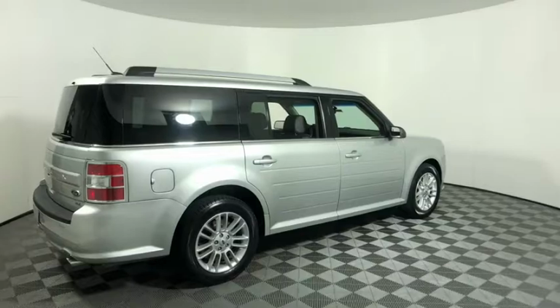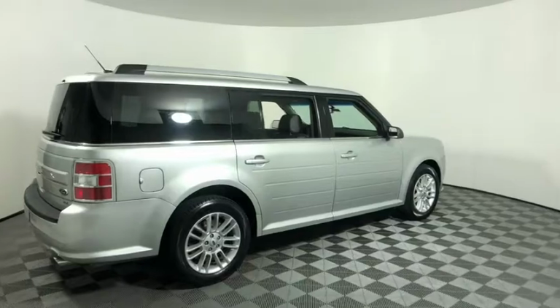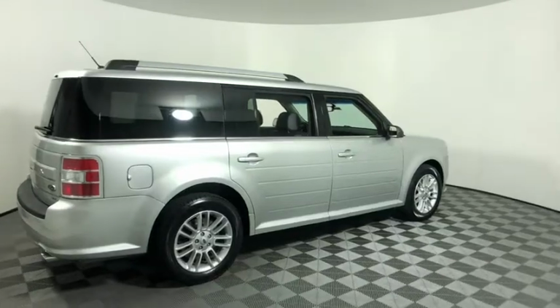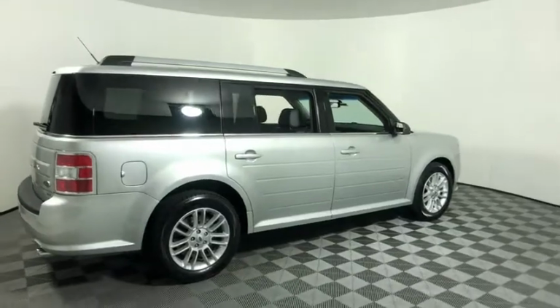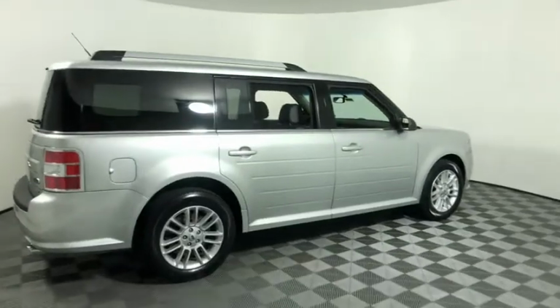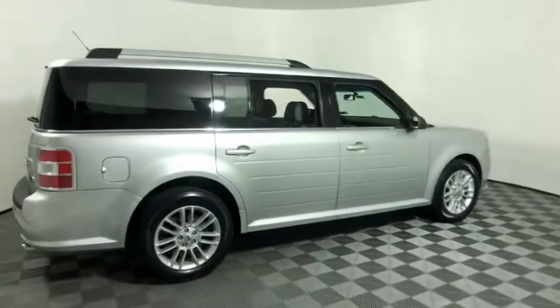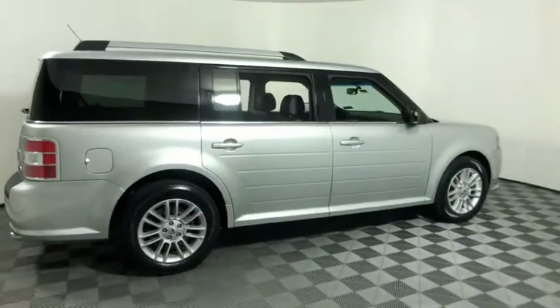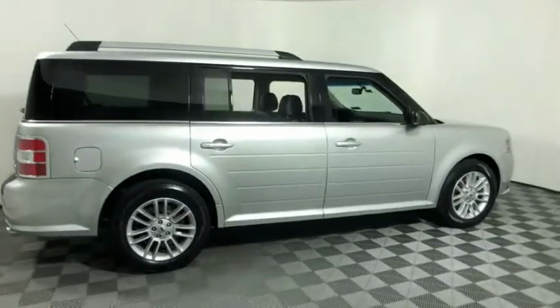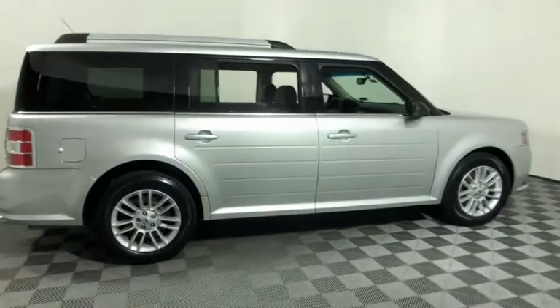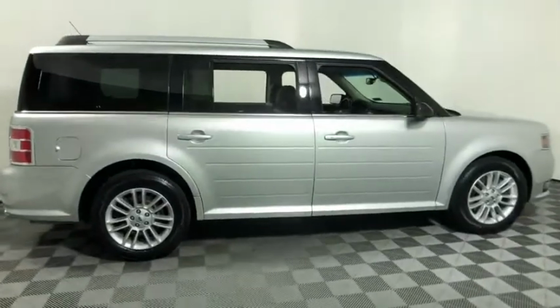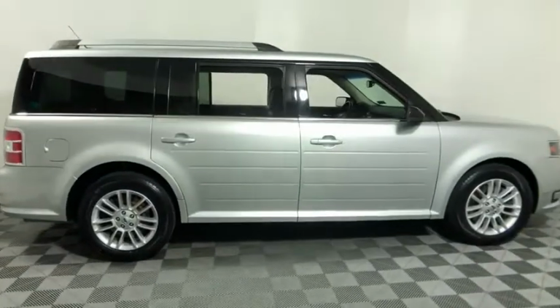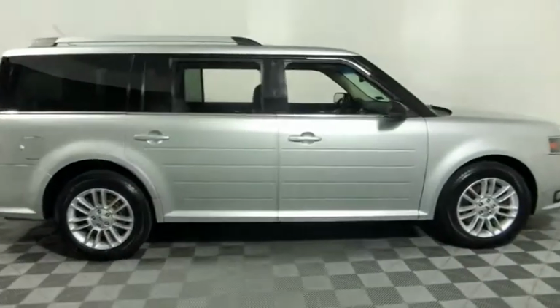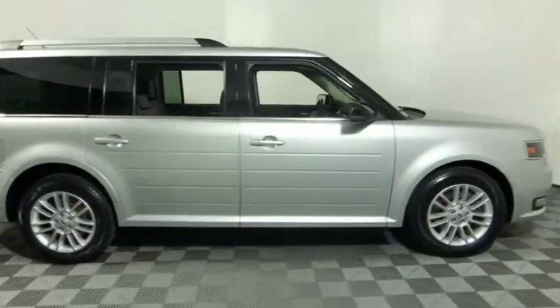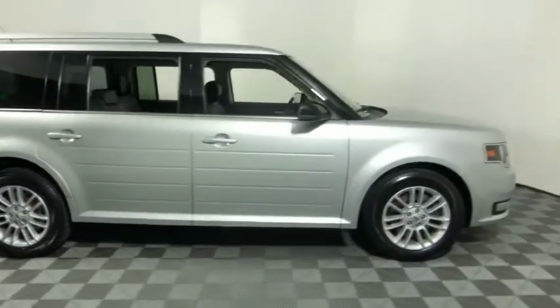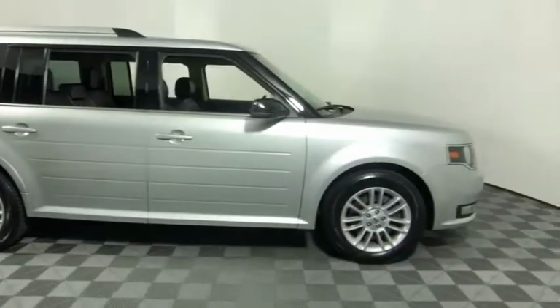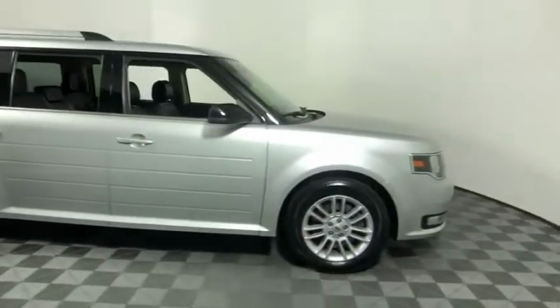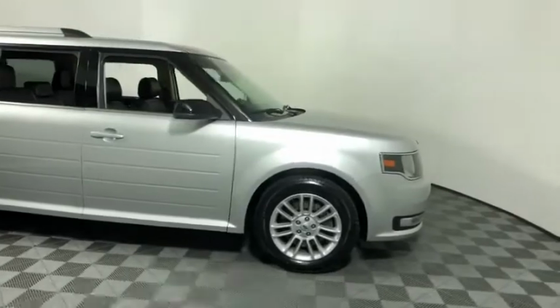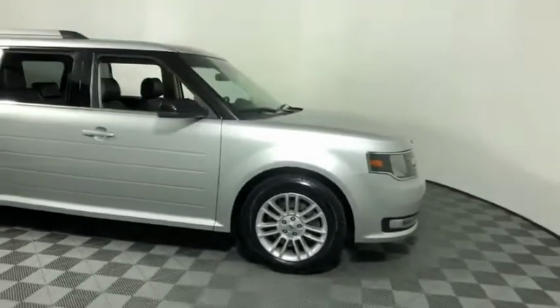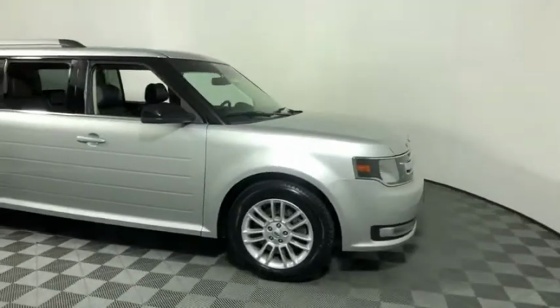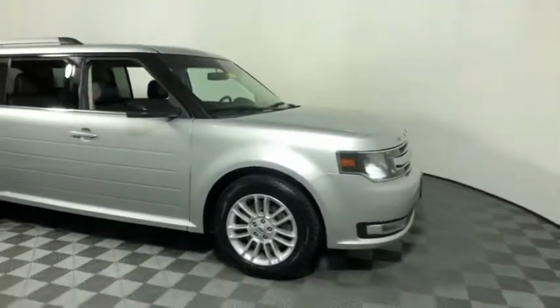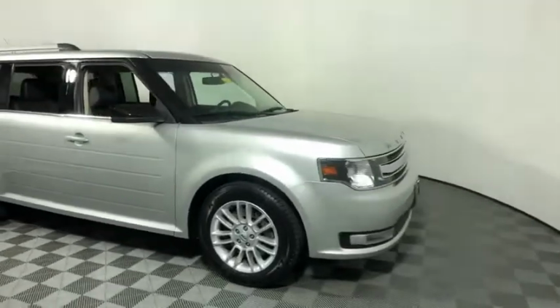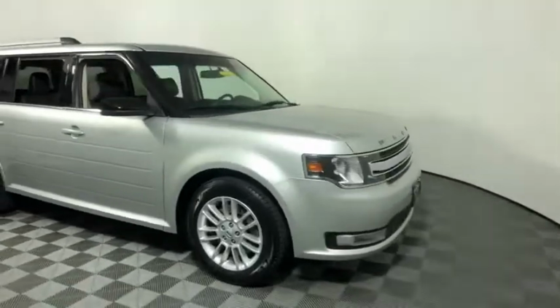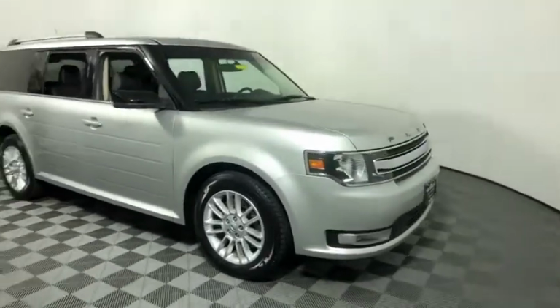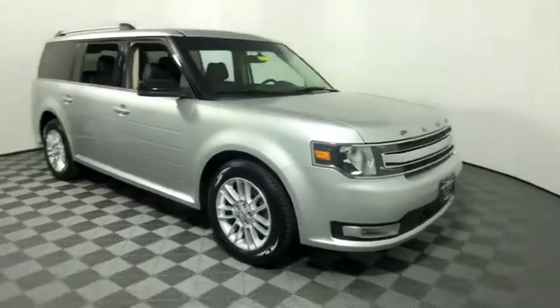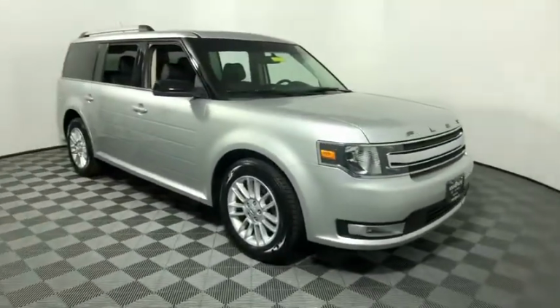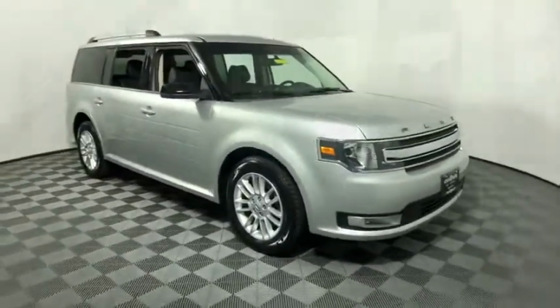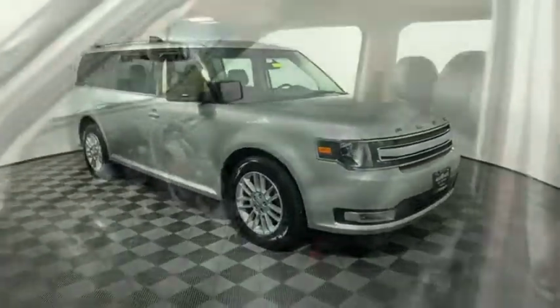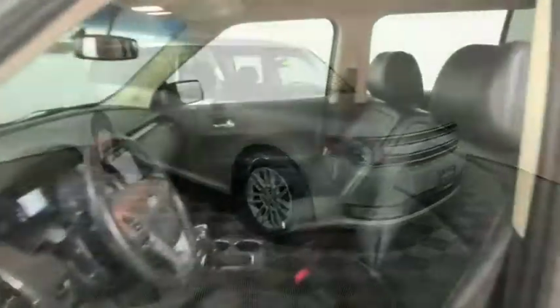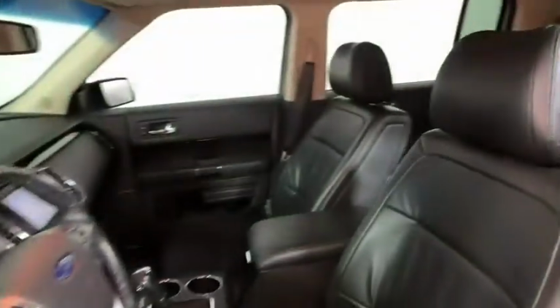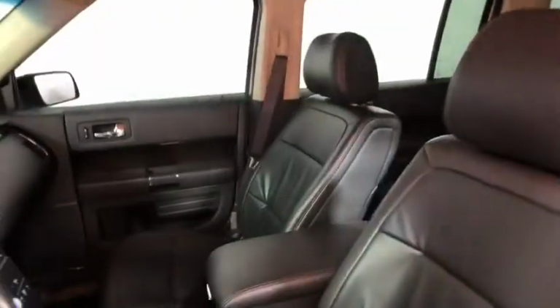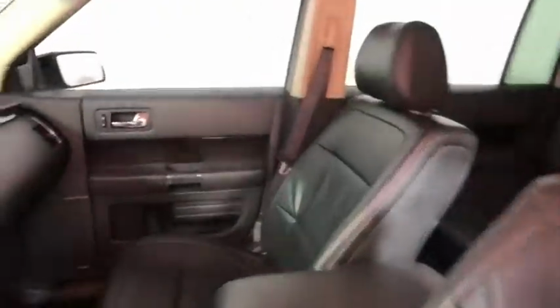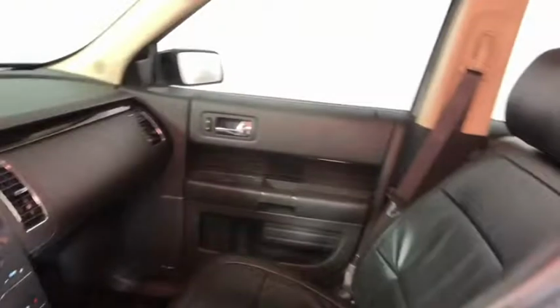Come test drive the 2014 Ford Flex. Flex isn't just exciting to look at, it's exciting to drive. It hunkers down, puts a limit on lean.